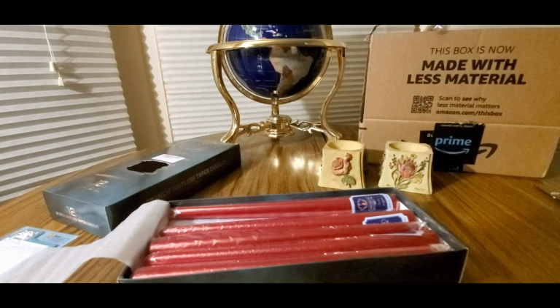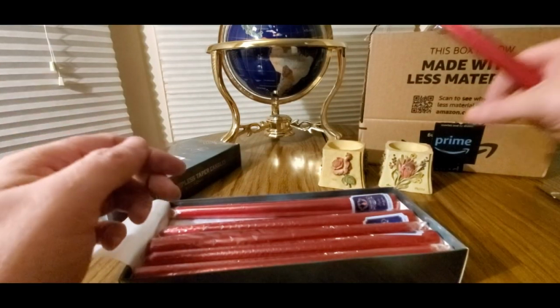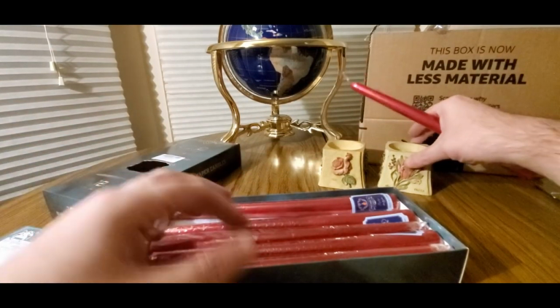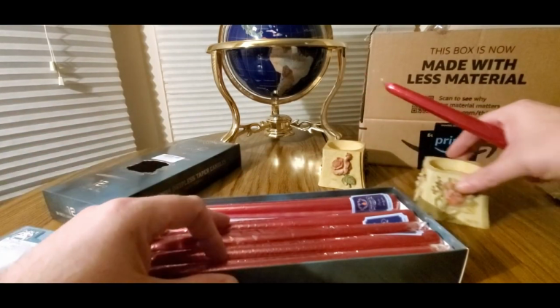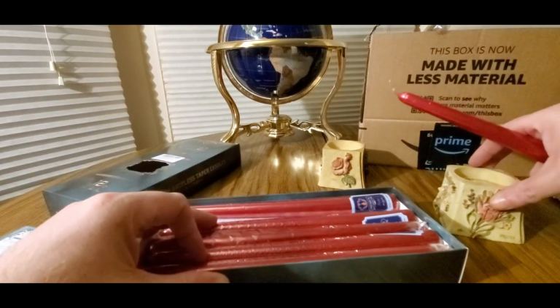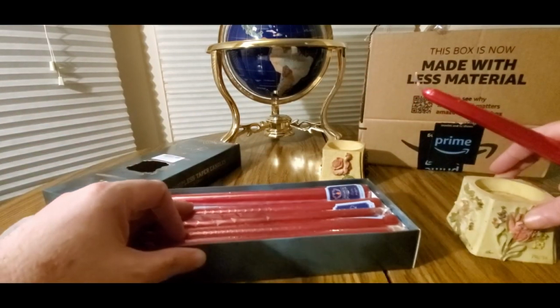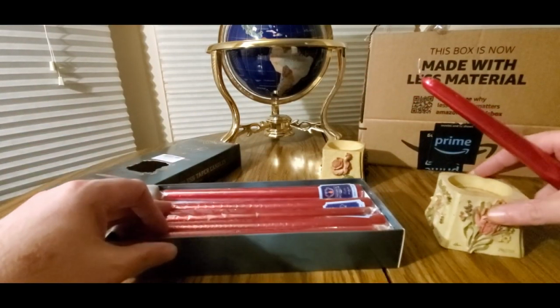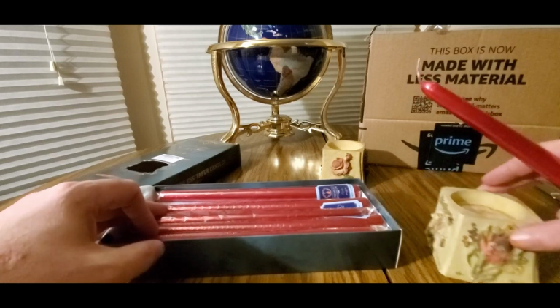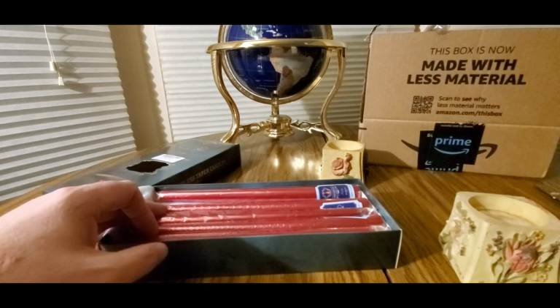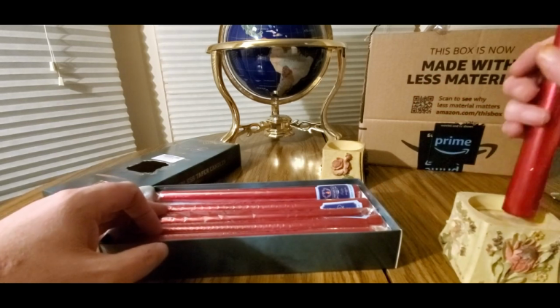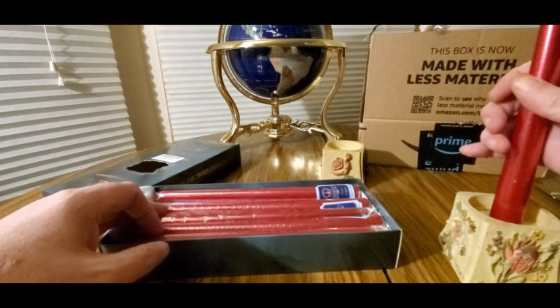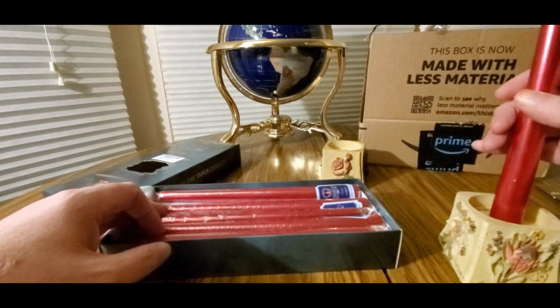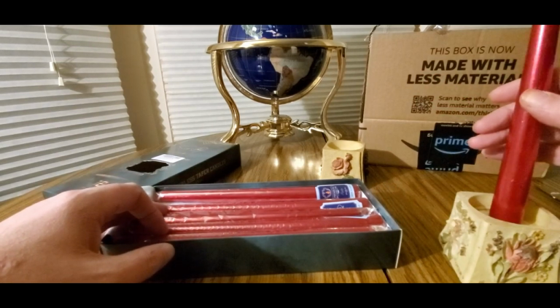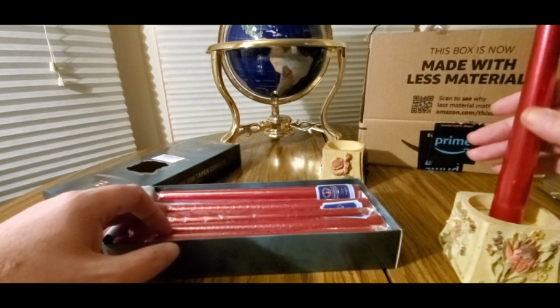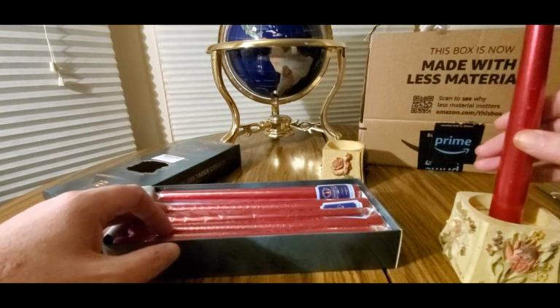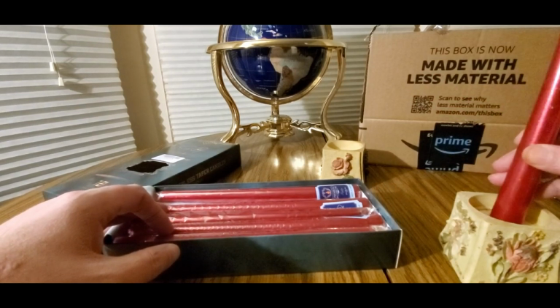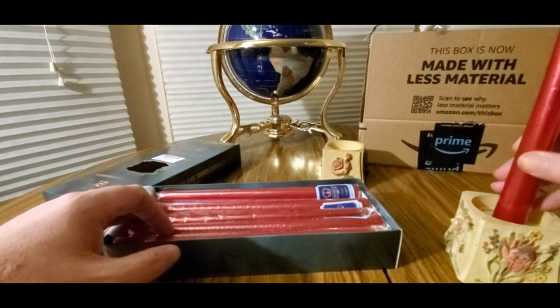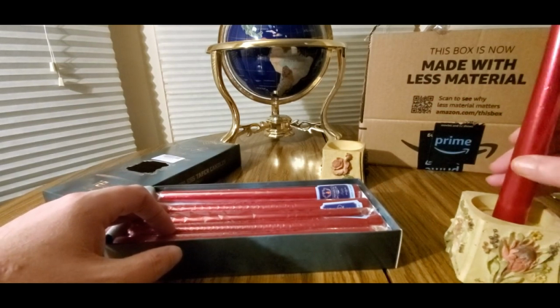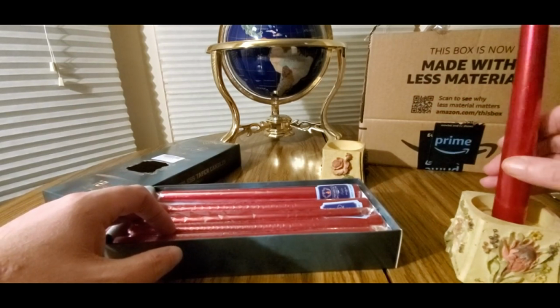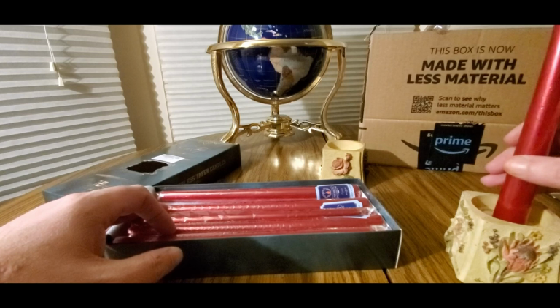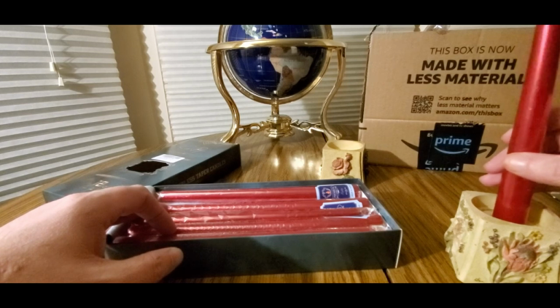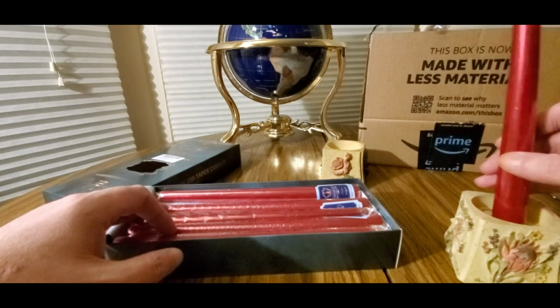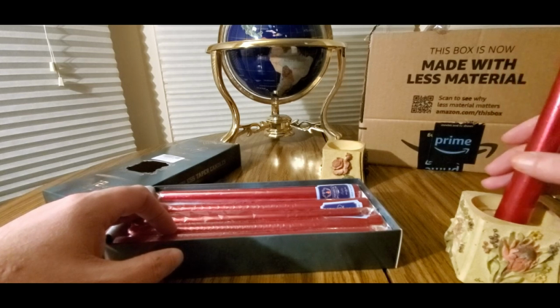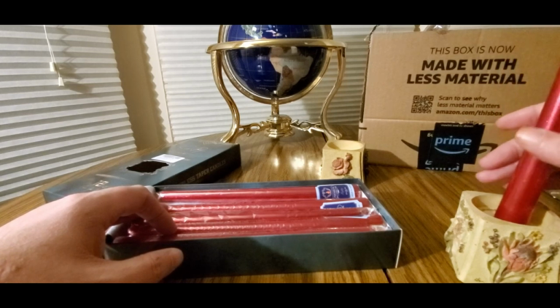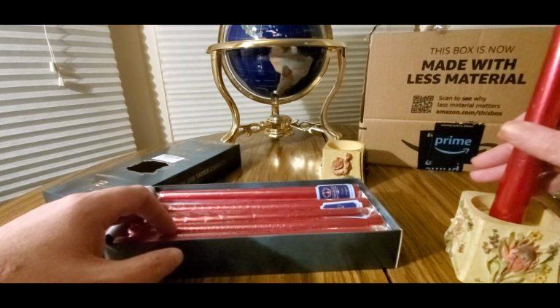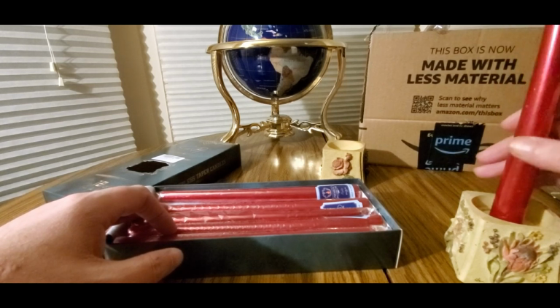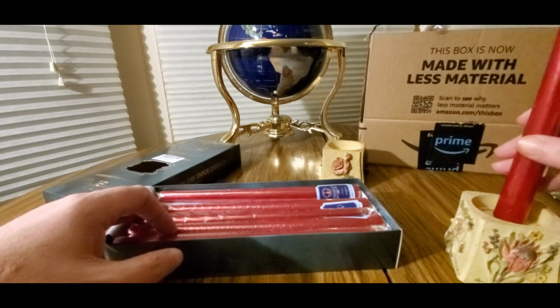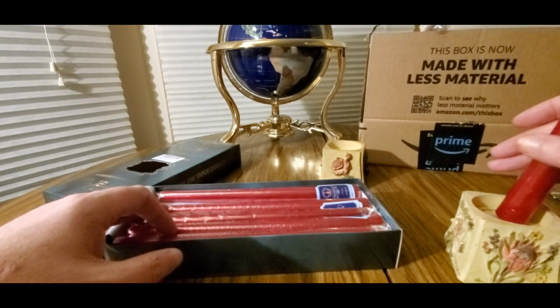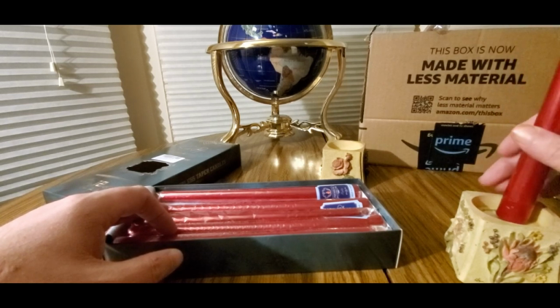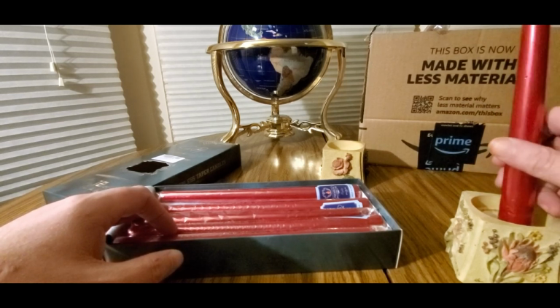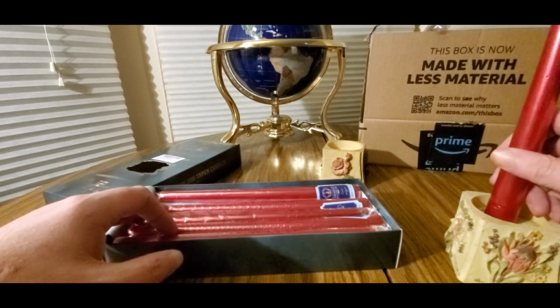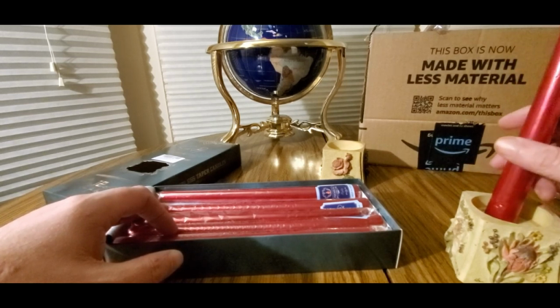Smells like a candle. I hope these will stay in place, but I doubt it — might have to find another candle holder.